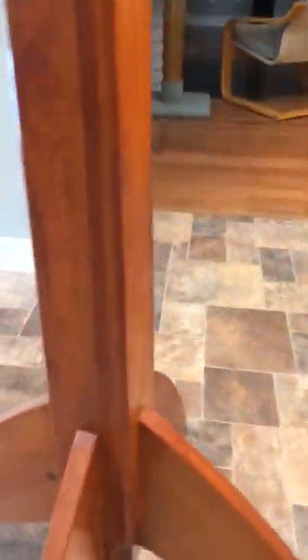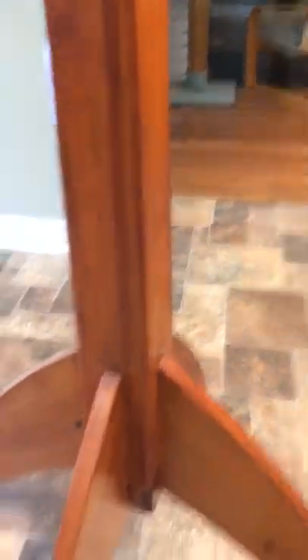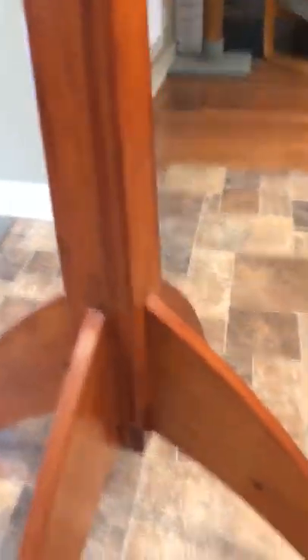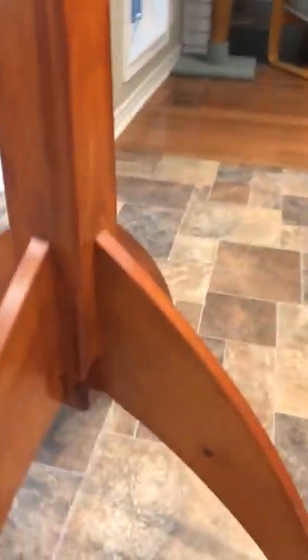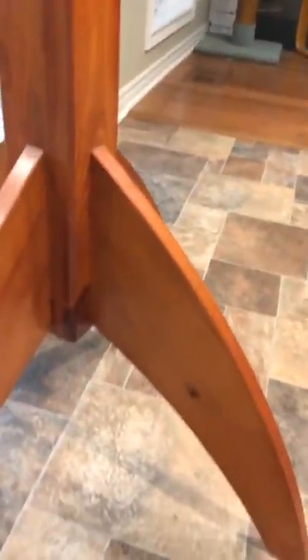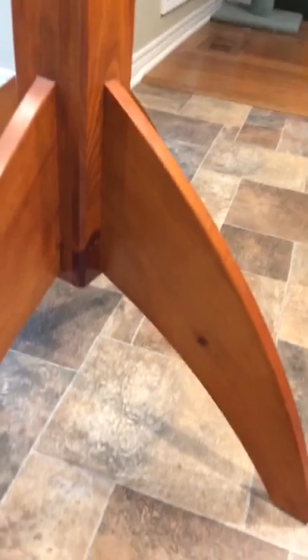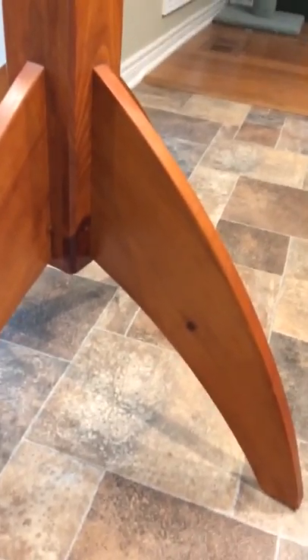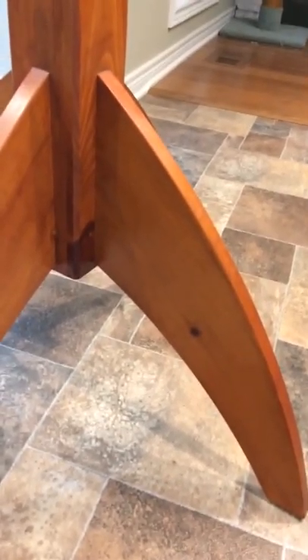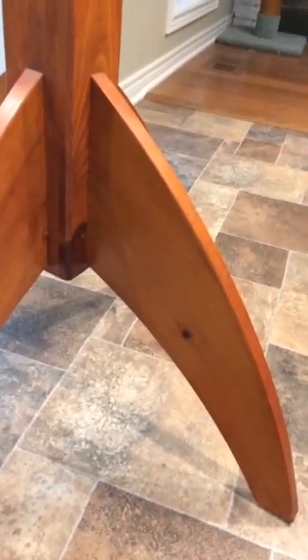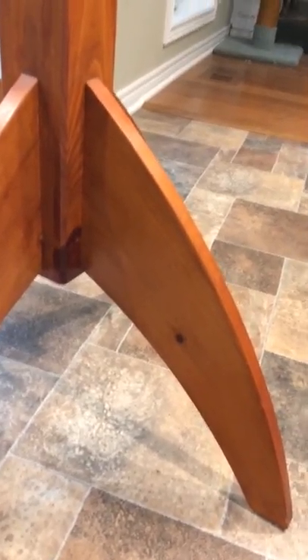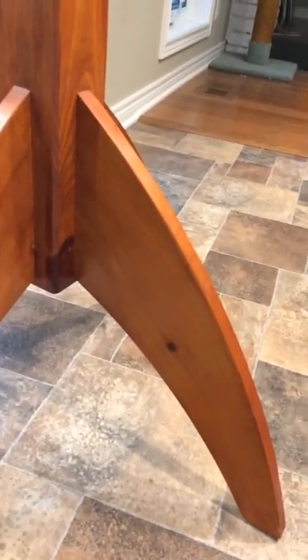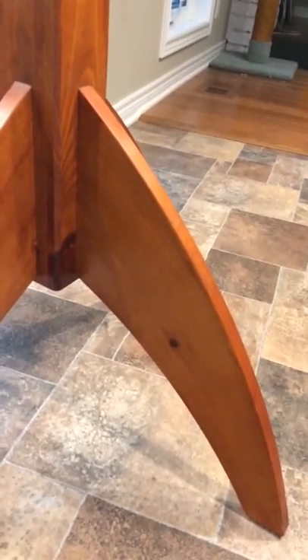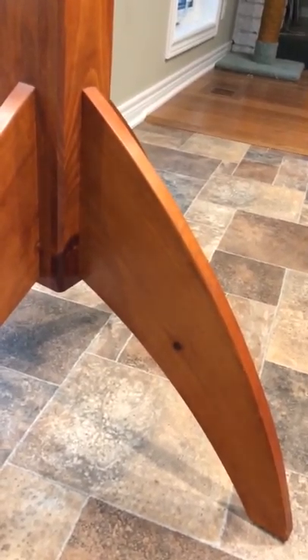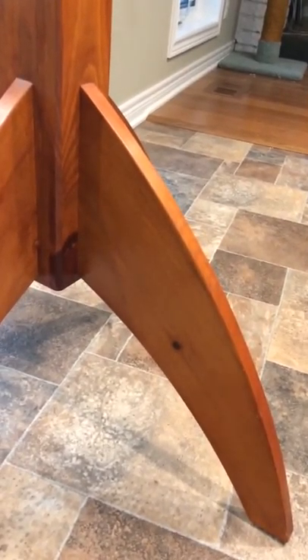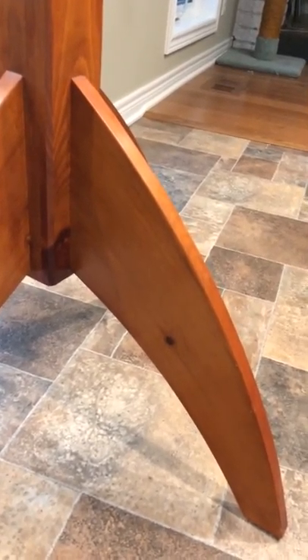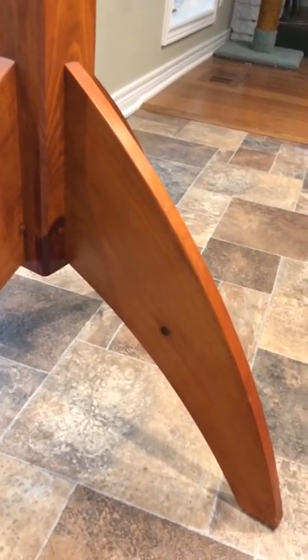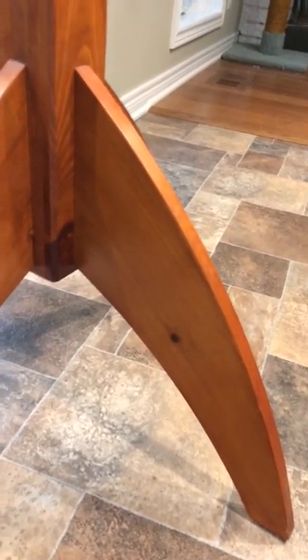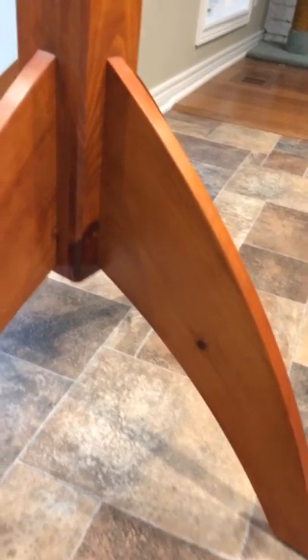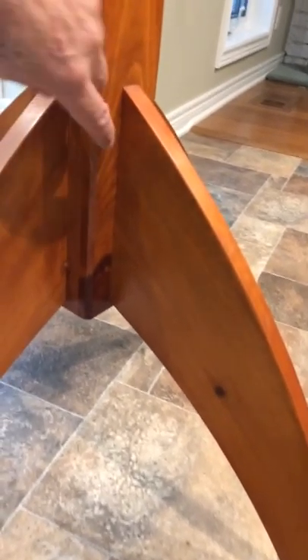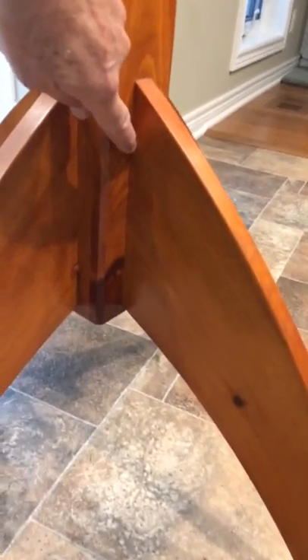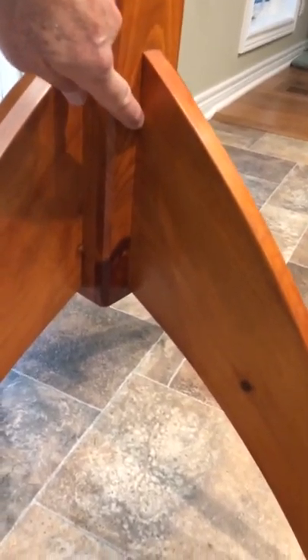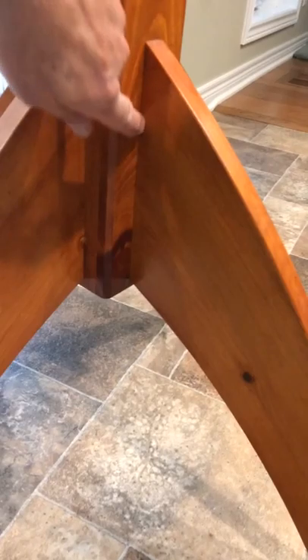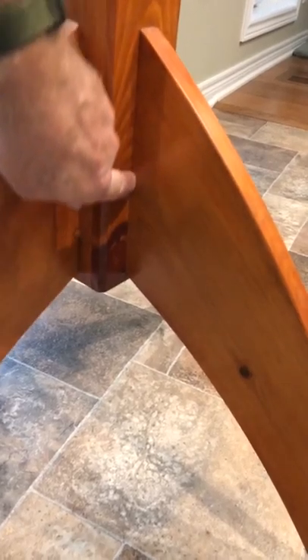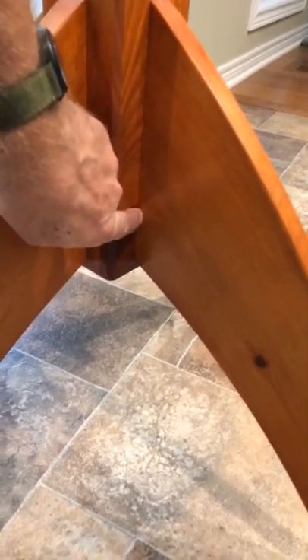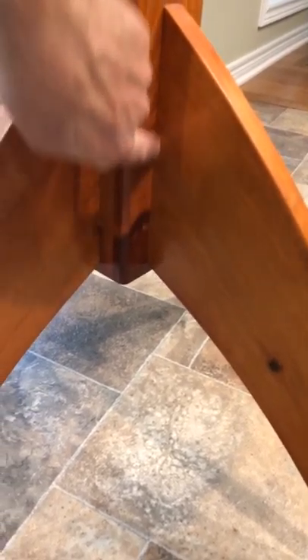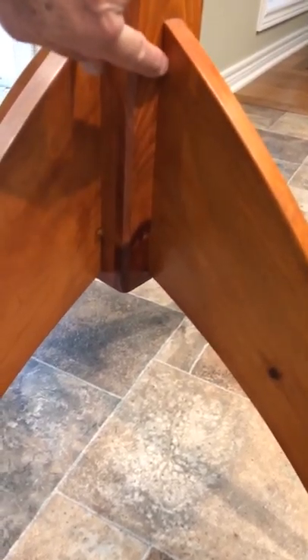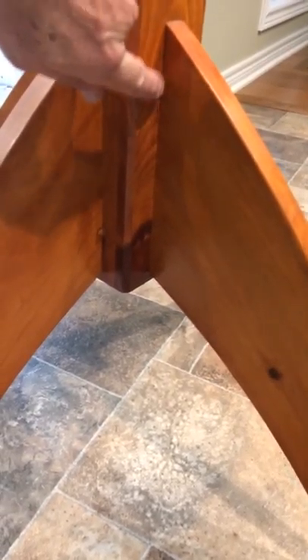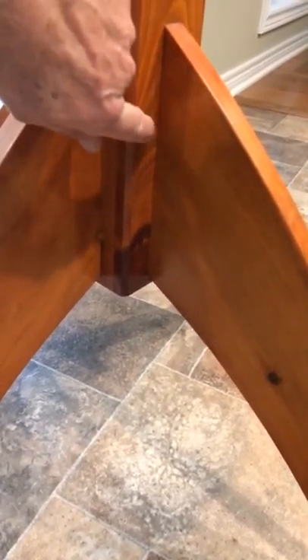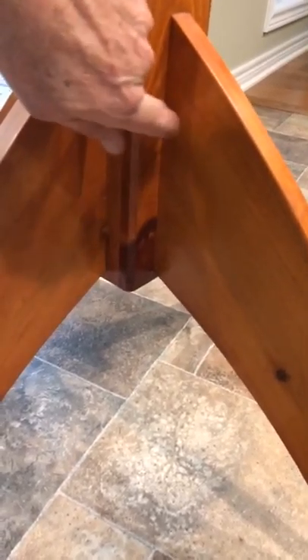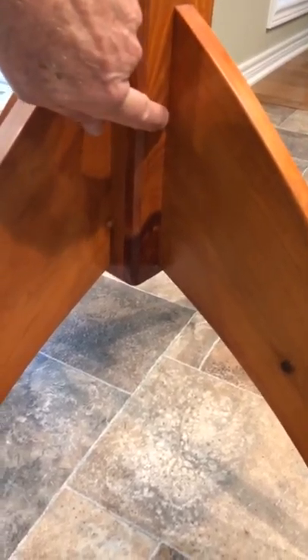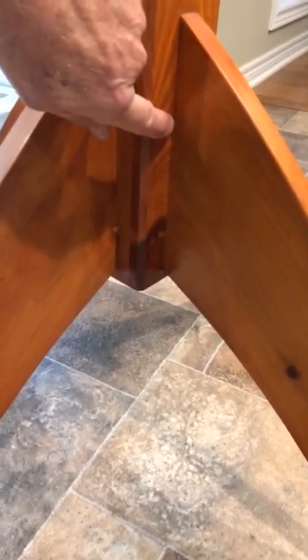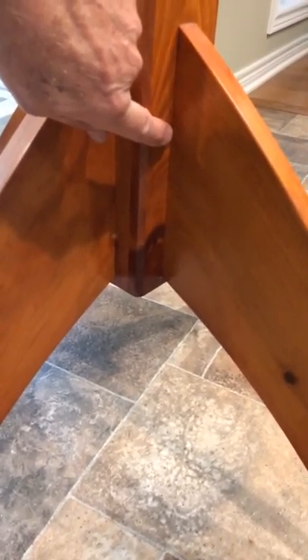The bottom is kind of channeling the rockets on Bugs Bunny. Again, there'd be a big long tenon there going into a mortise.